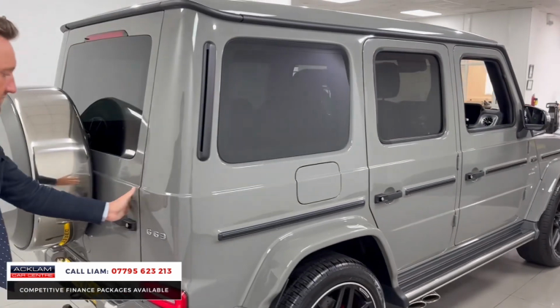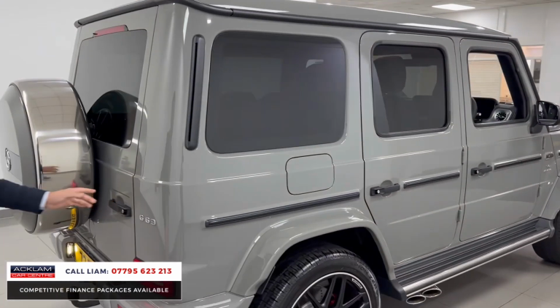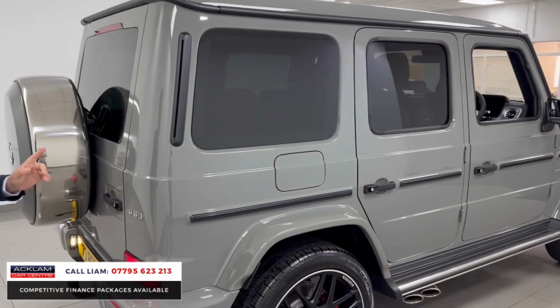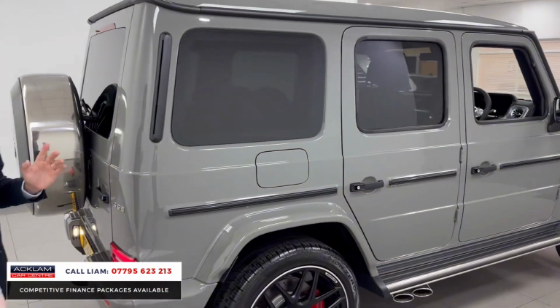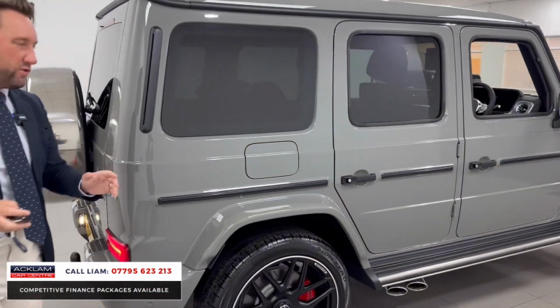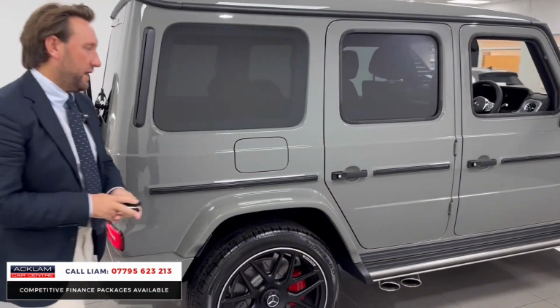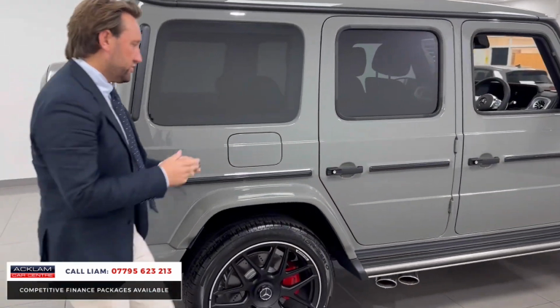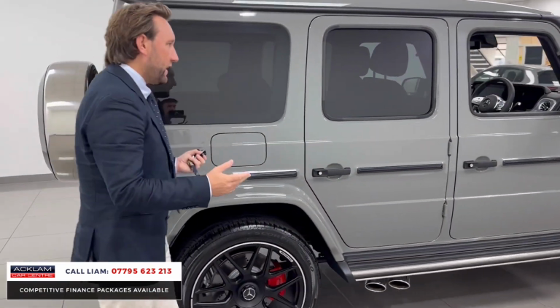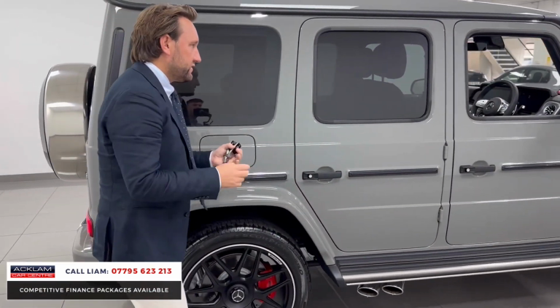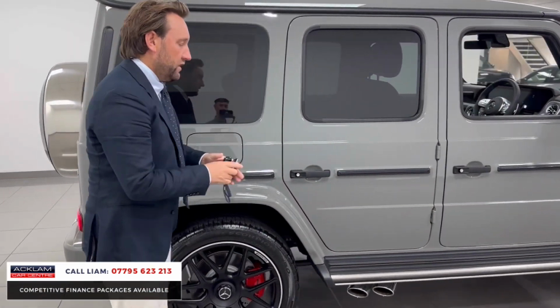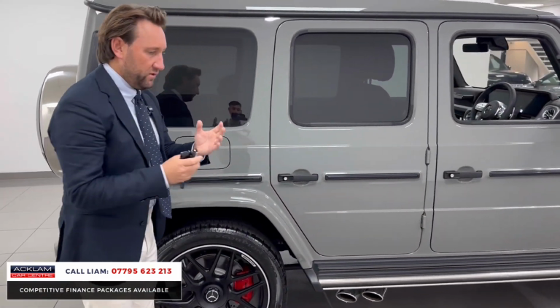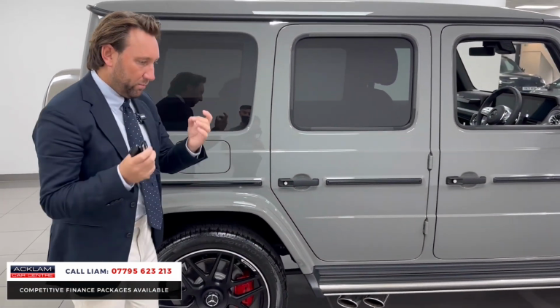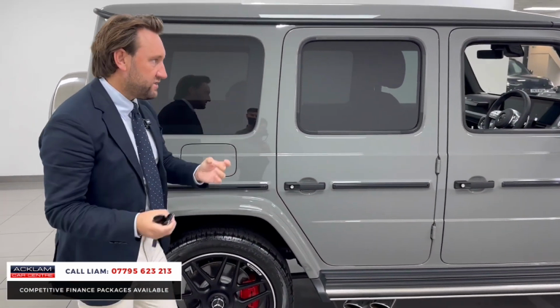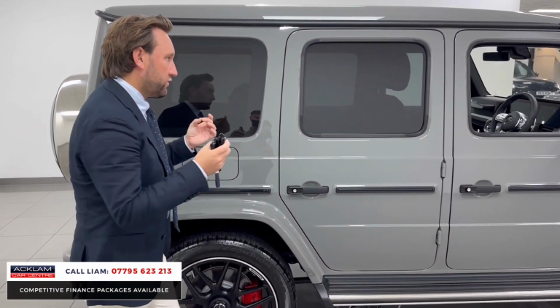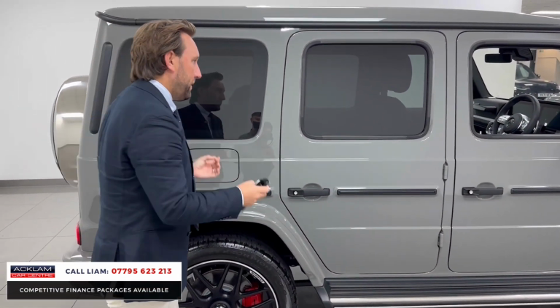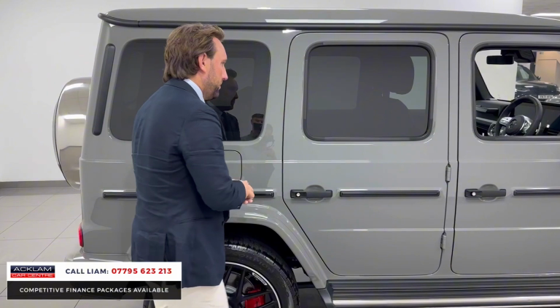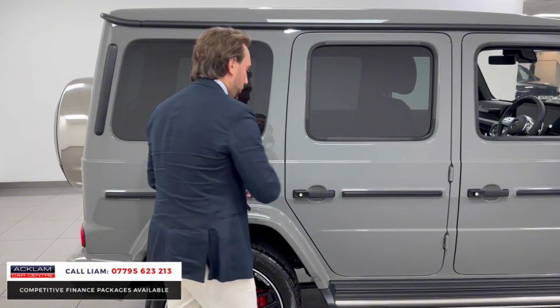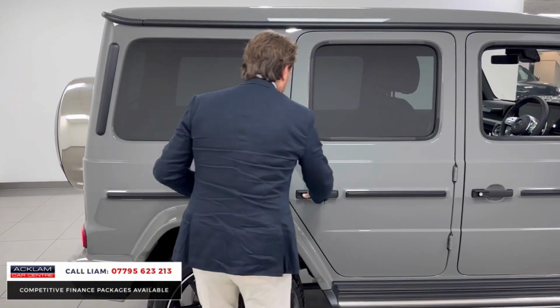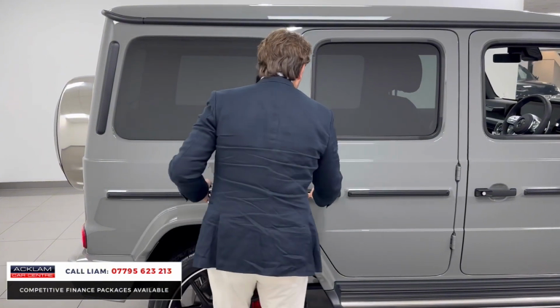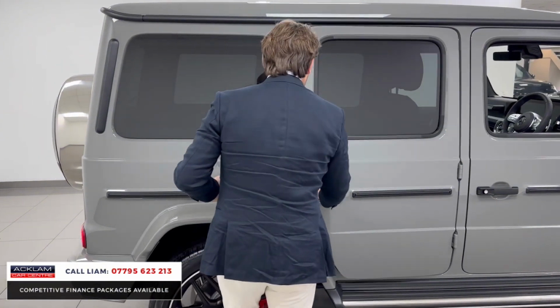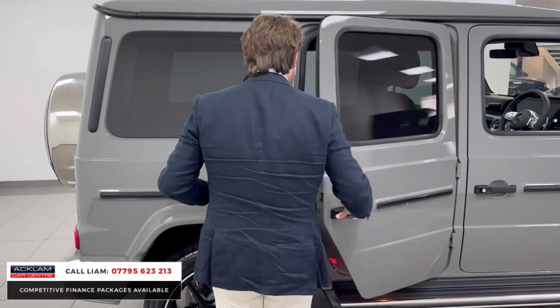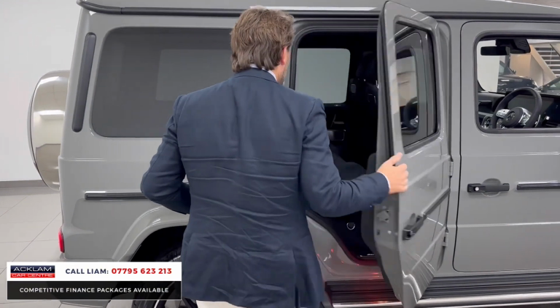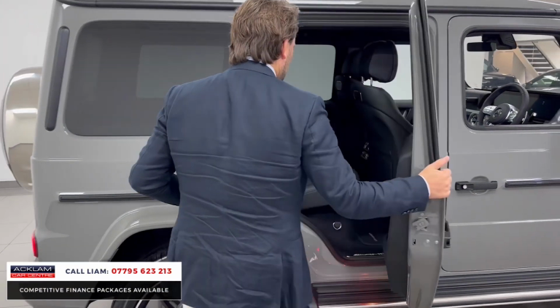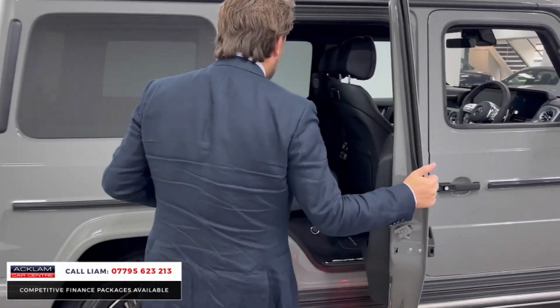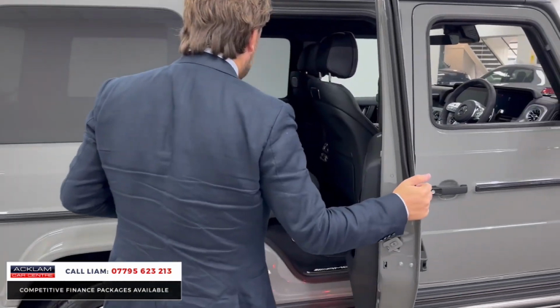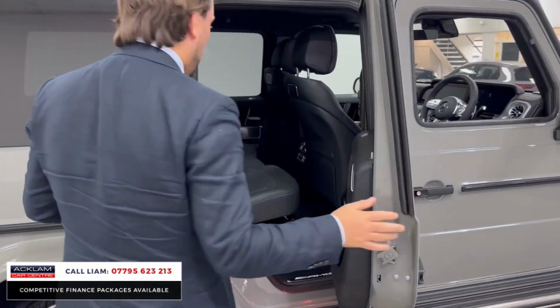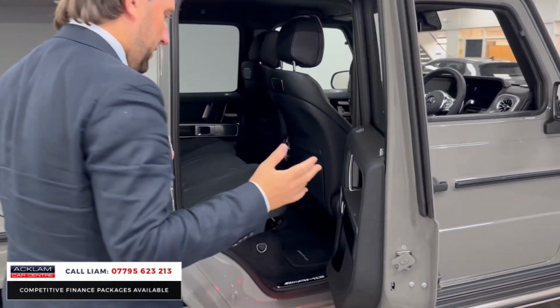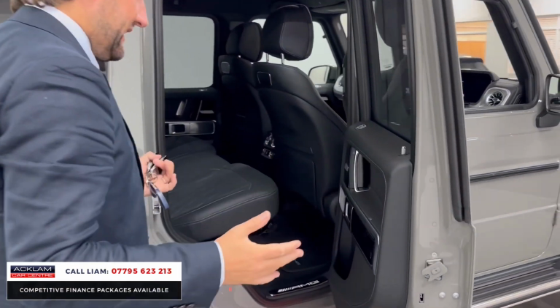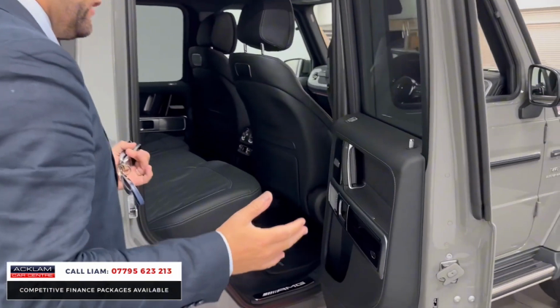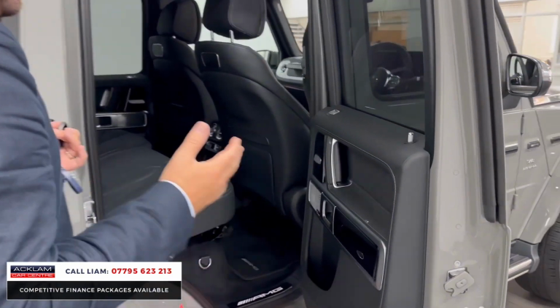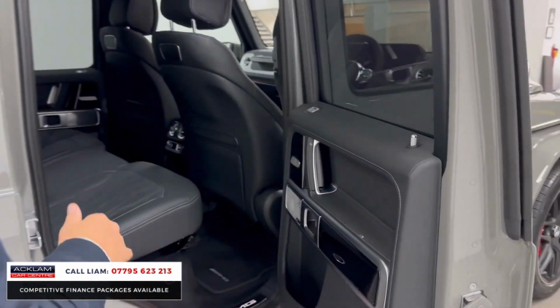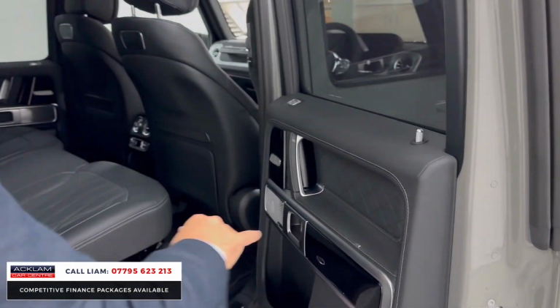I'll show you in the back. So G-Wagons, they've got presence, they've got power, but you've got practicality as well. Five seats.